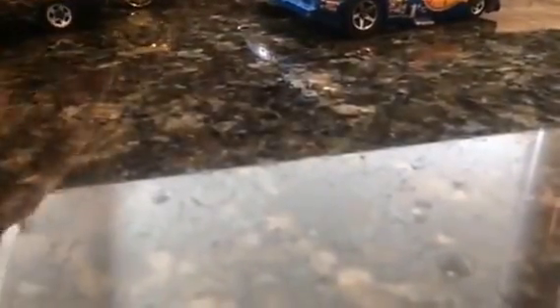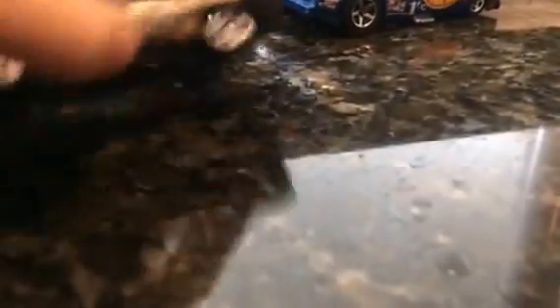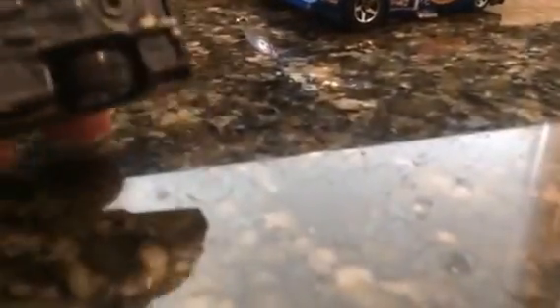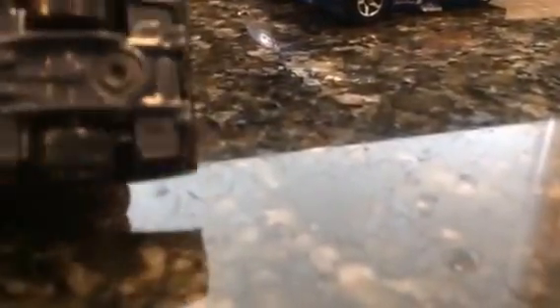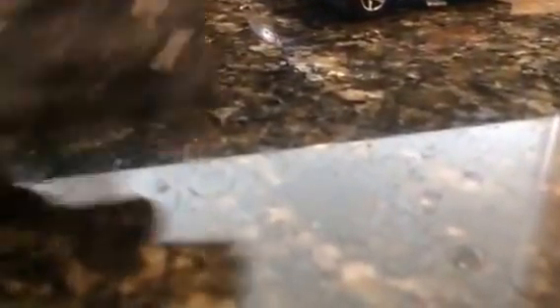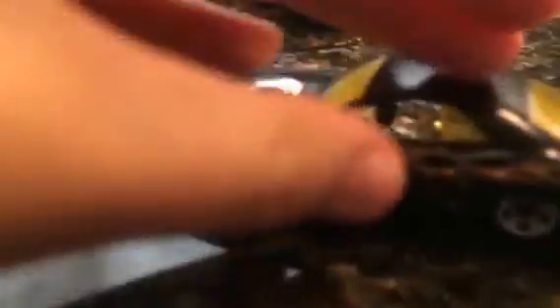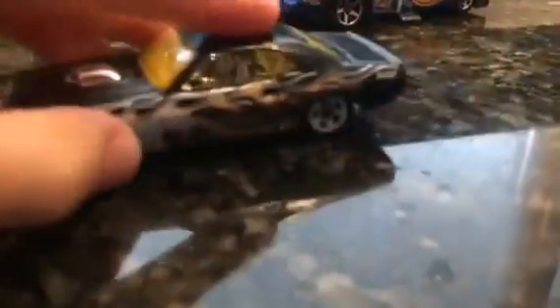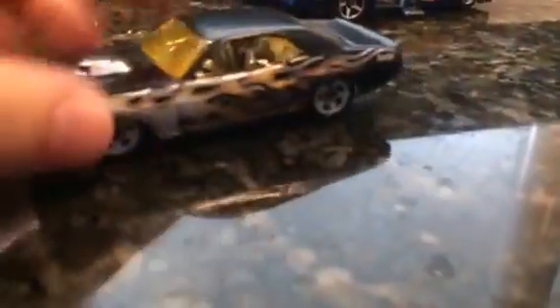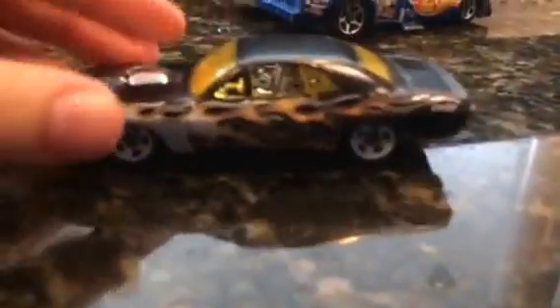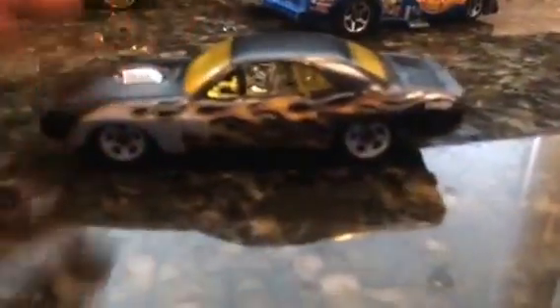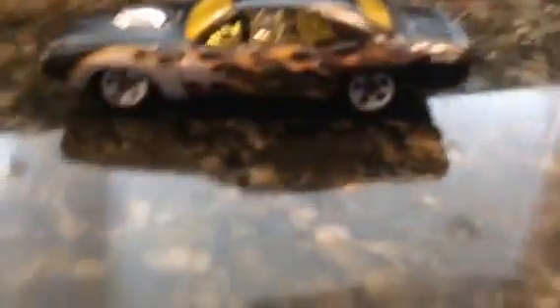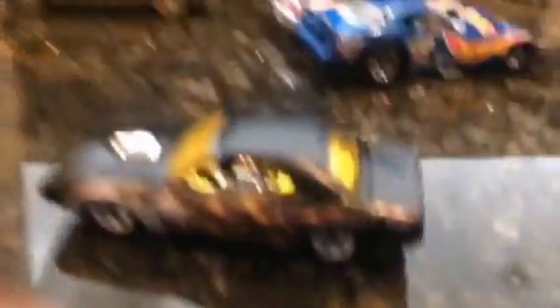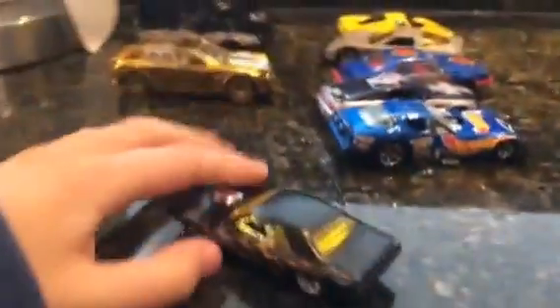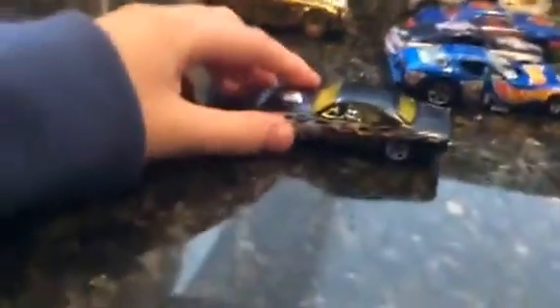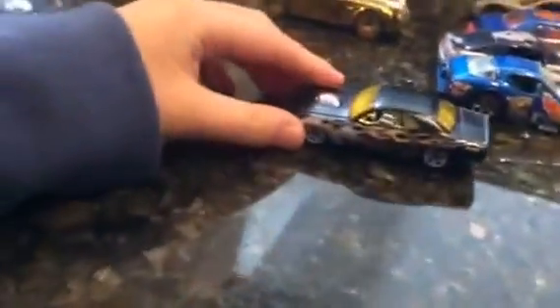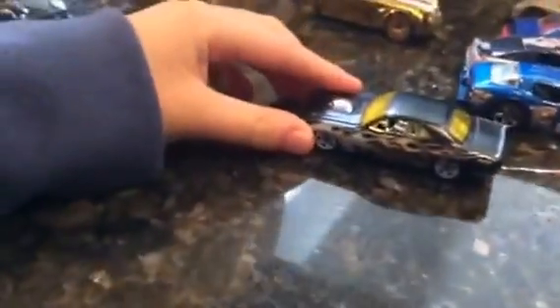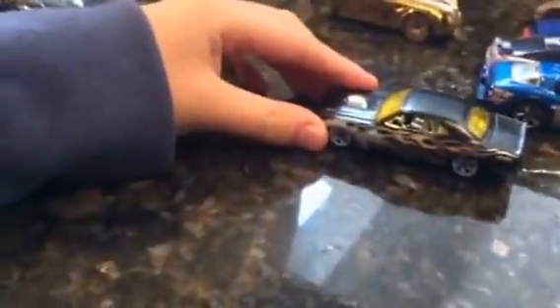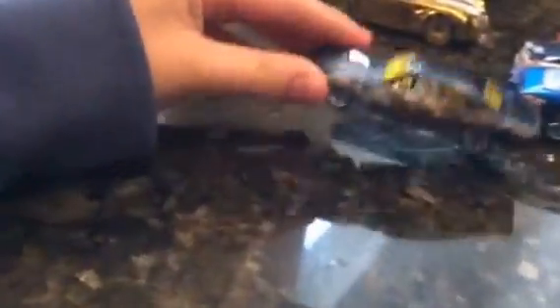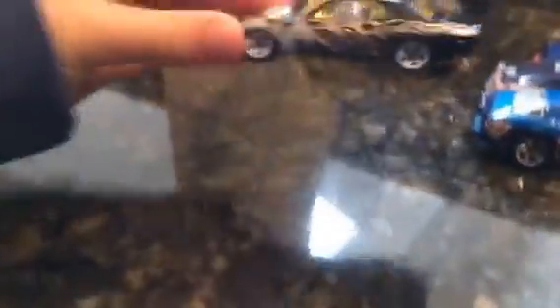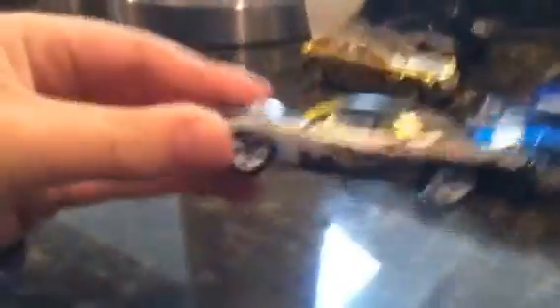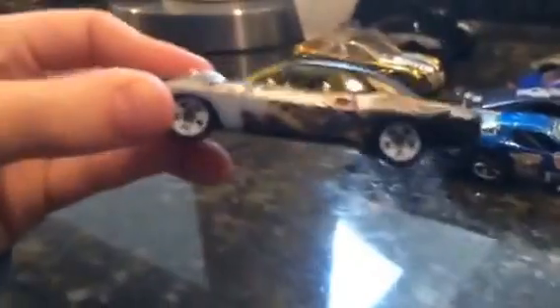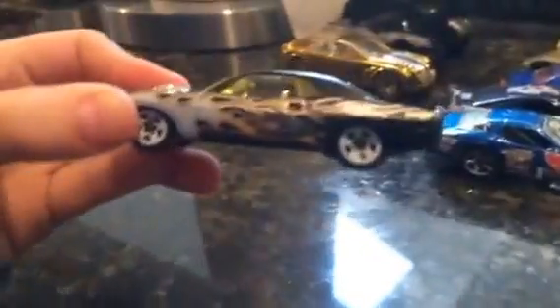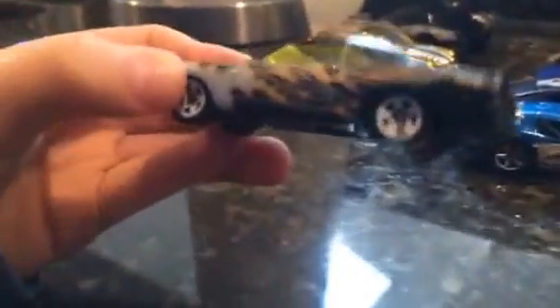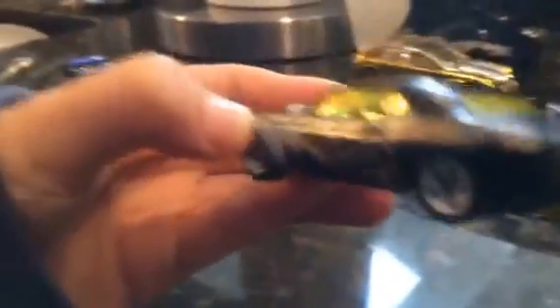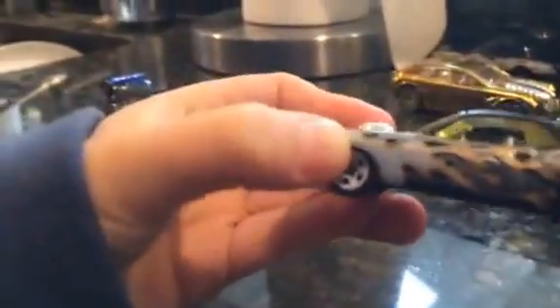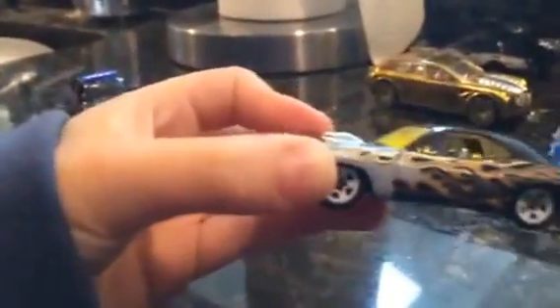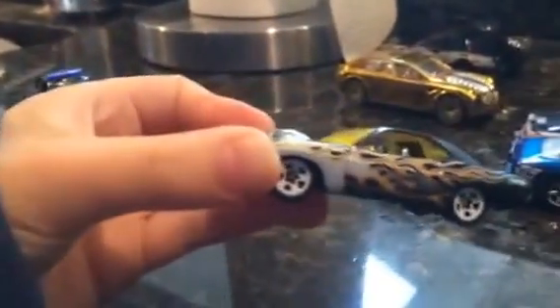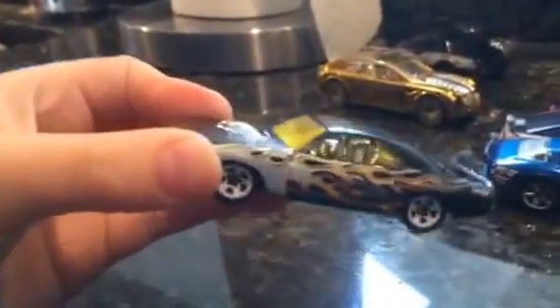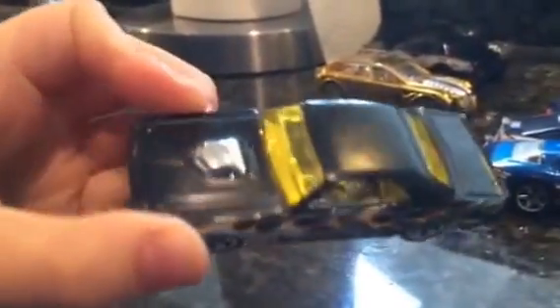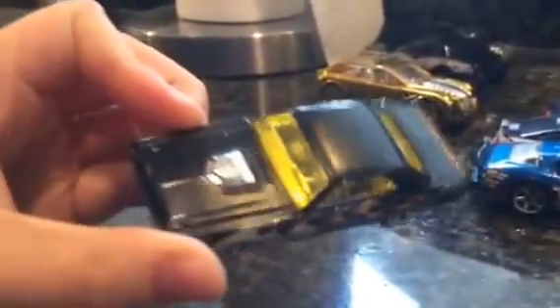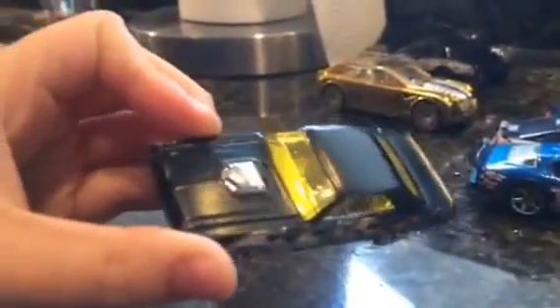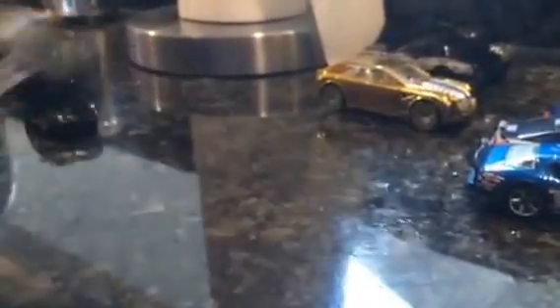Here is a '70 Challenger. Pretty cool — get a close-up on that one. Nice car, I like the yellow tint.